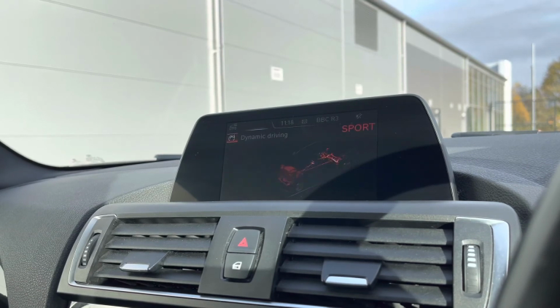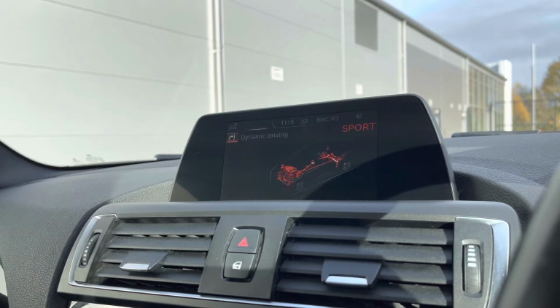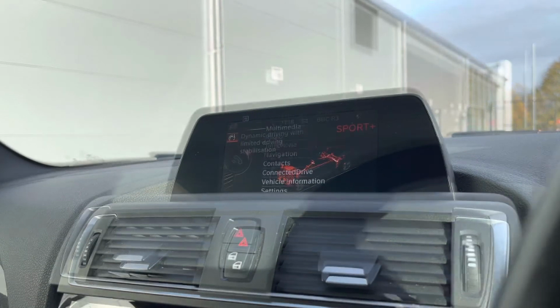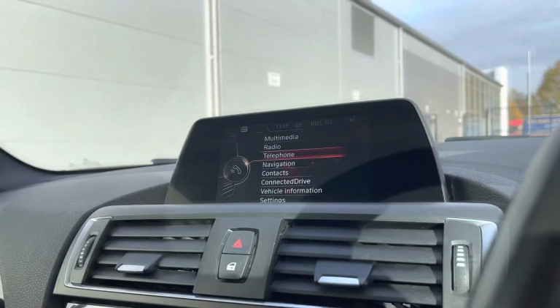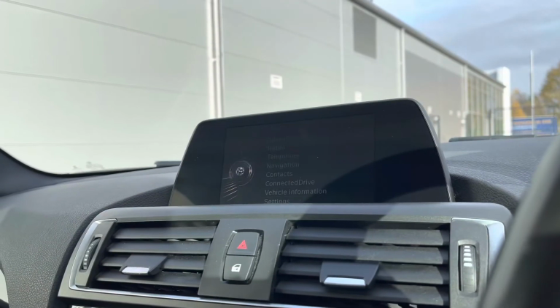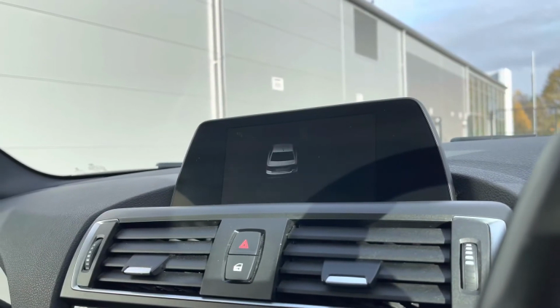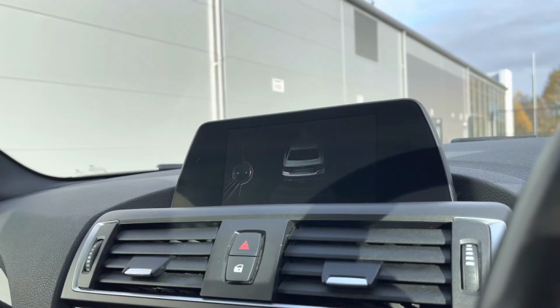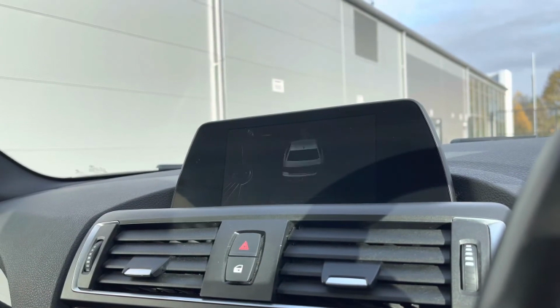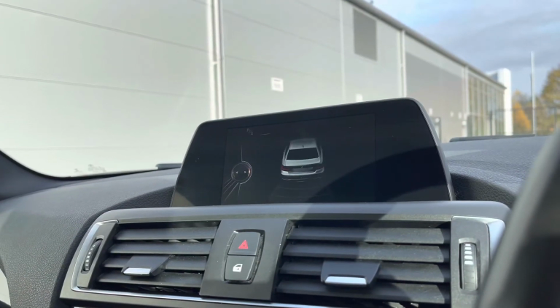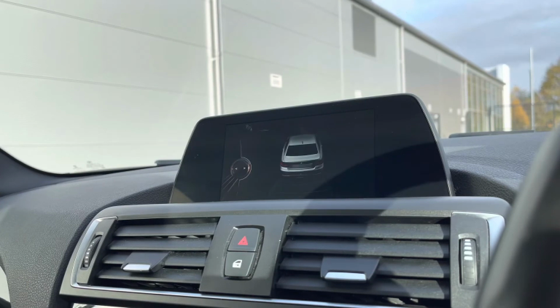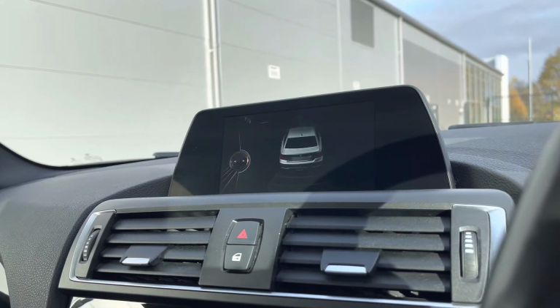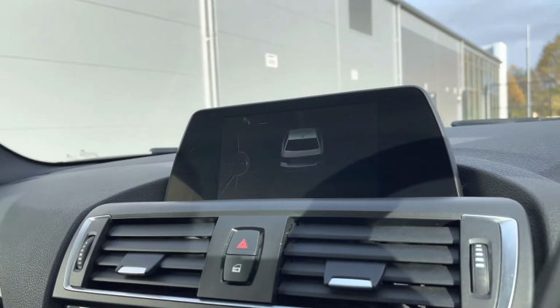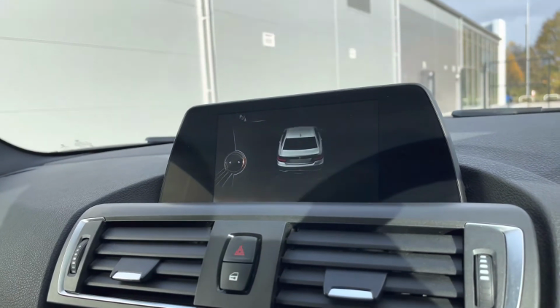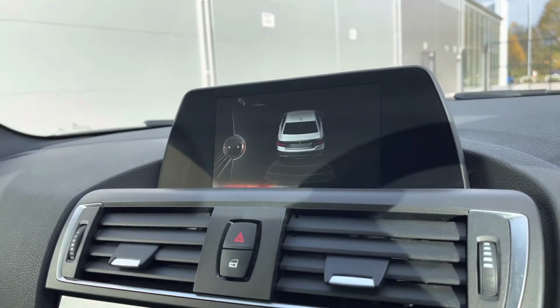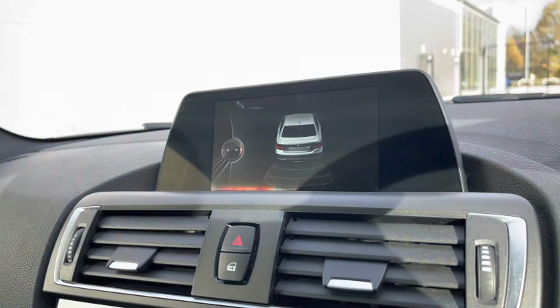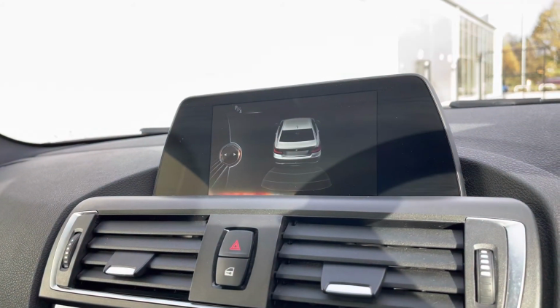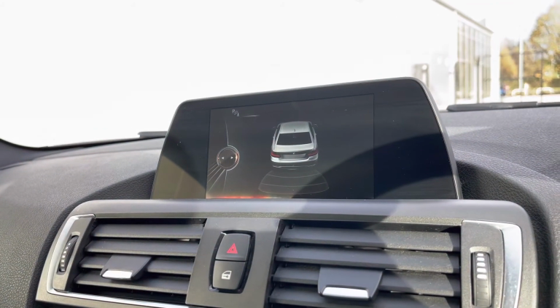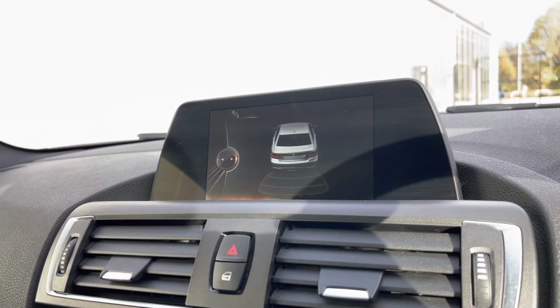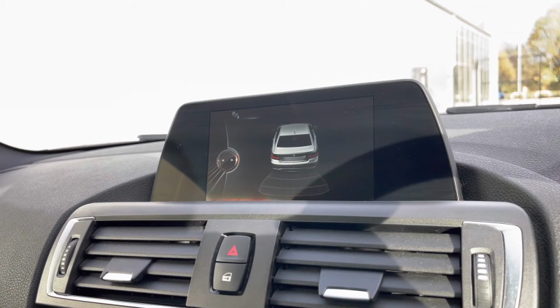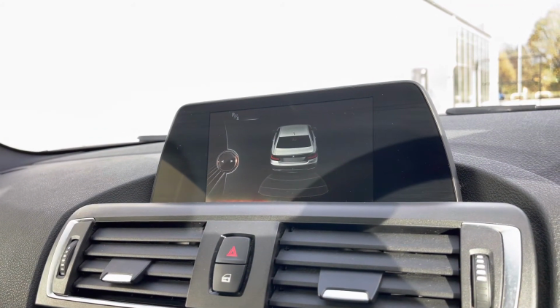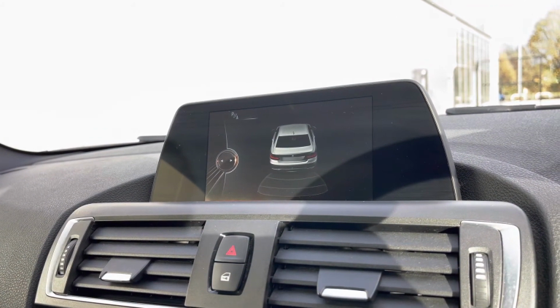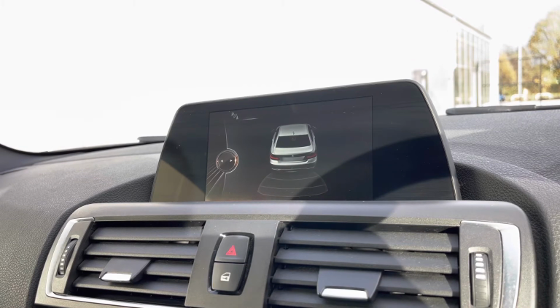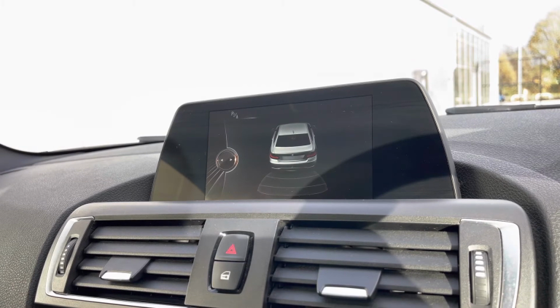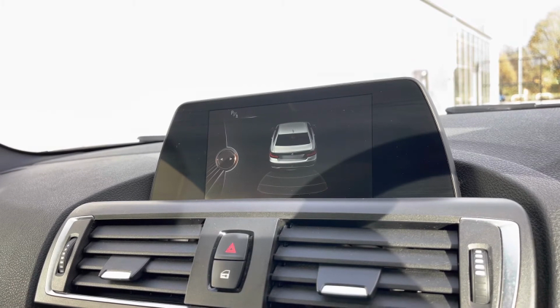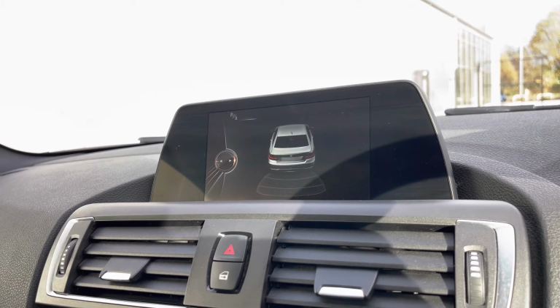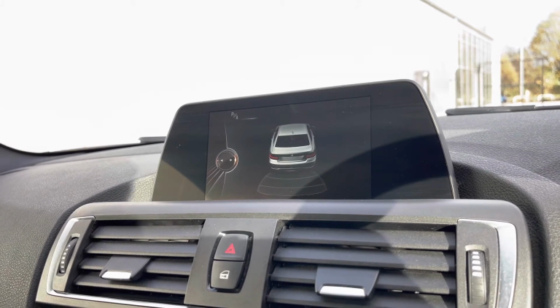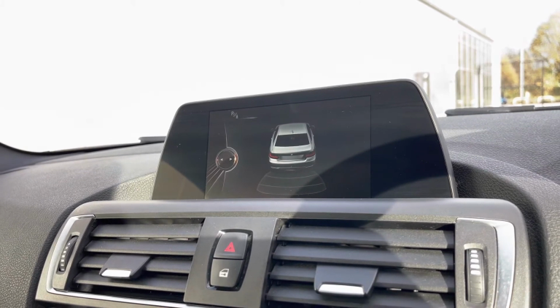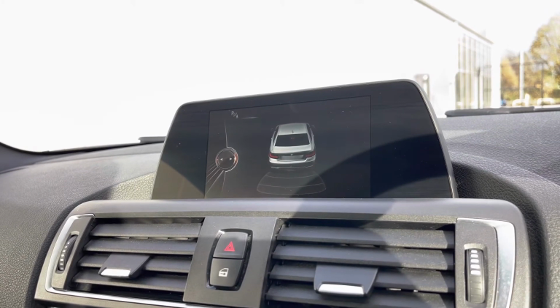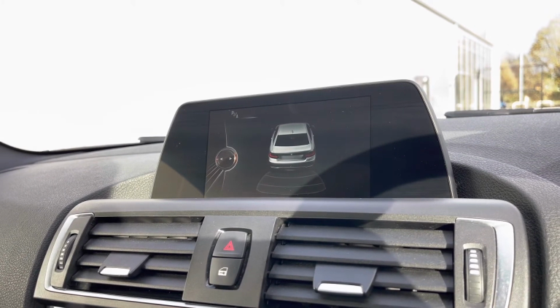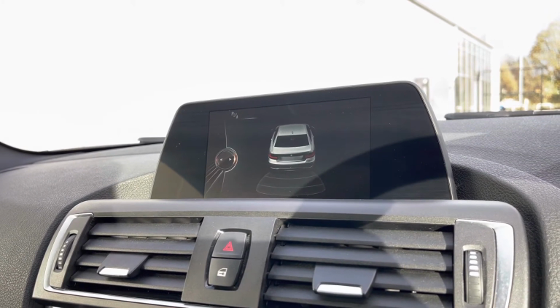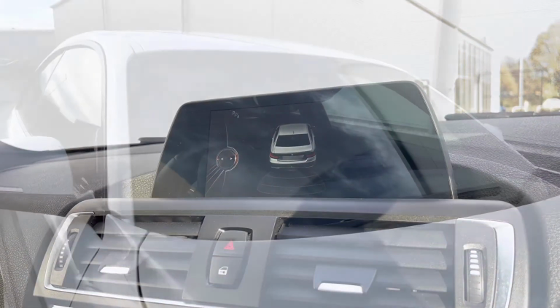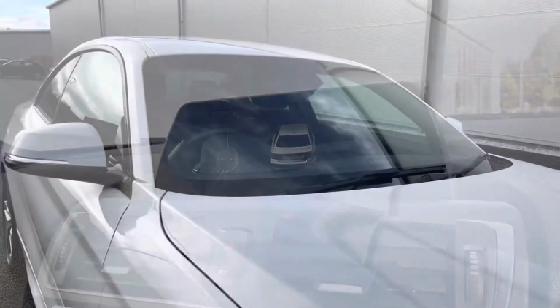Into our park assist, we have your rear parking sensors, ensuring confidence and safety on every maneuver and minimising the risk of damaging the car at places like shopping centres, which is a nice, safe addition to this vehicle.